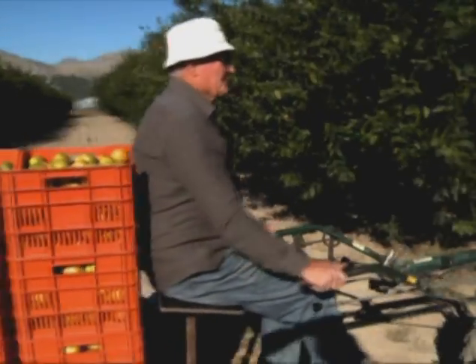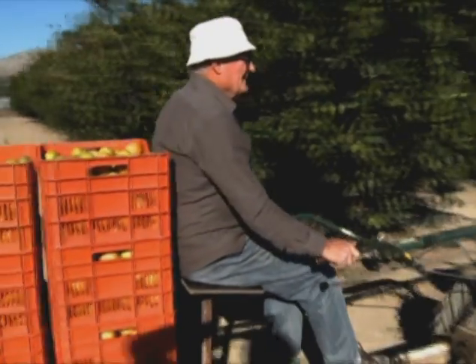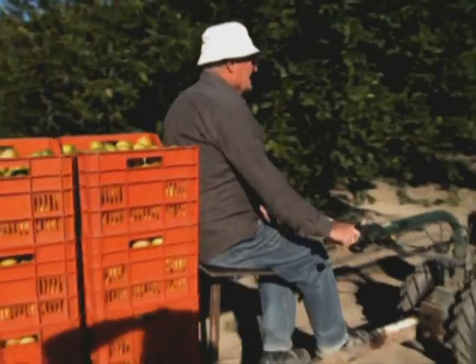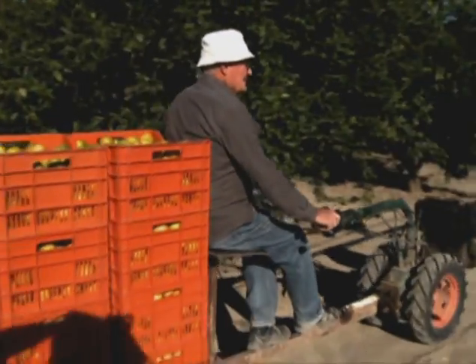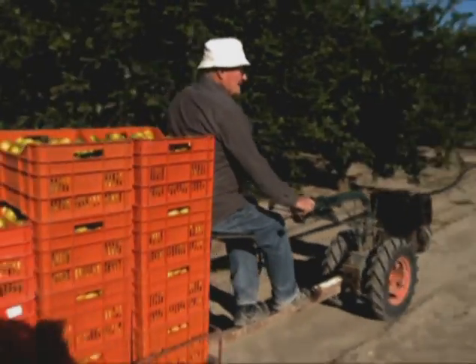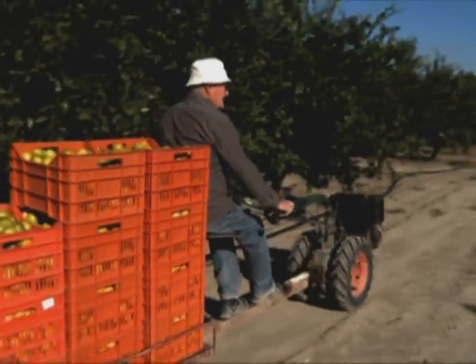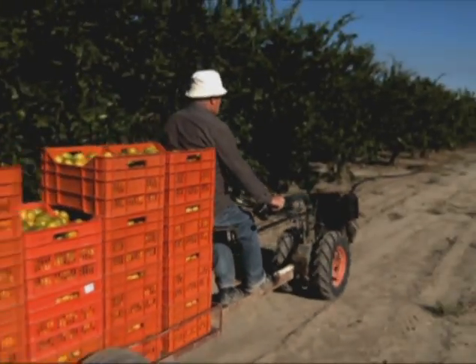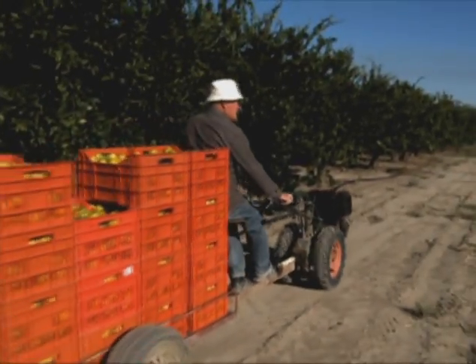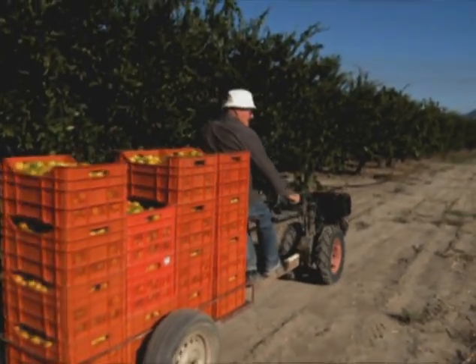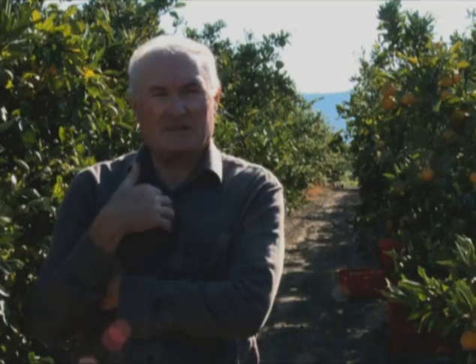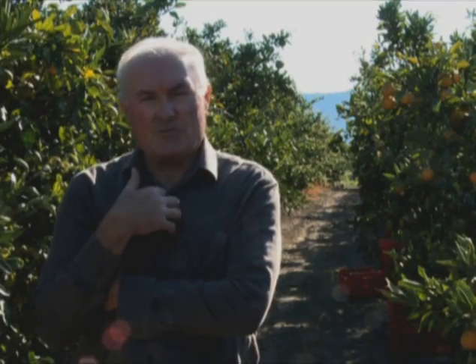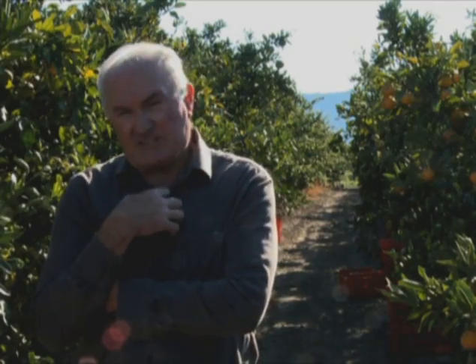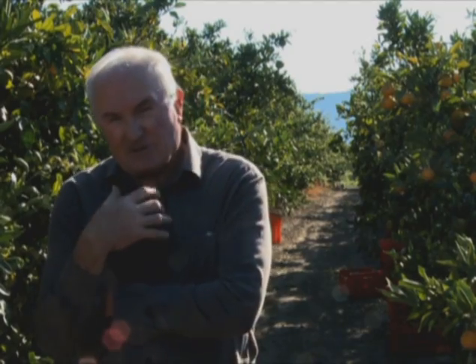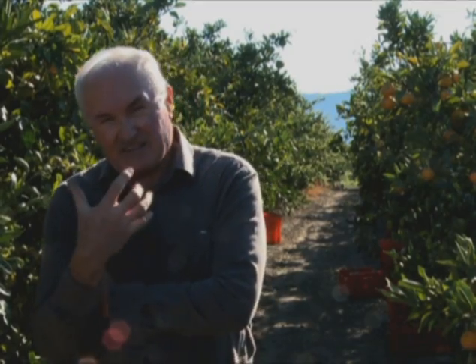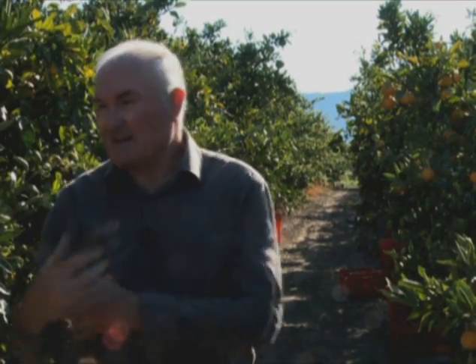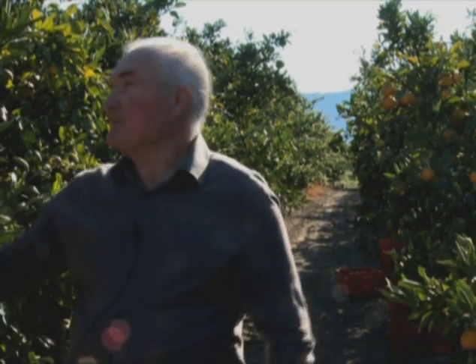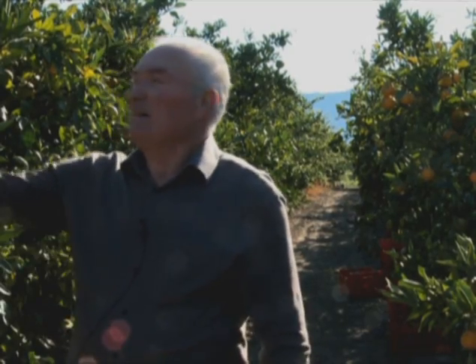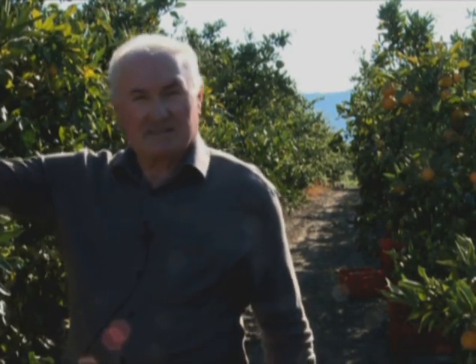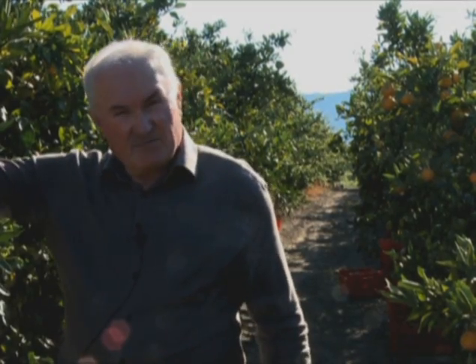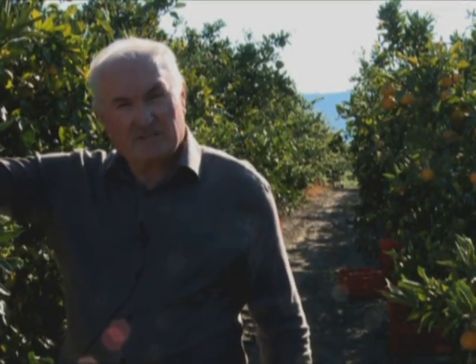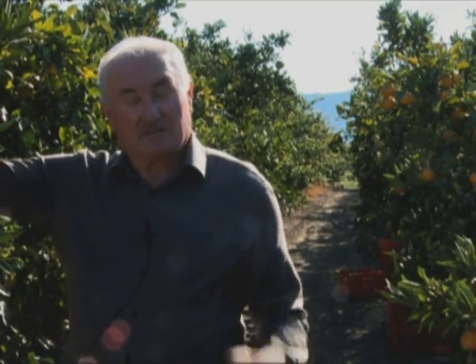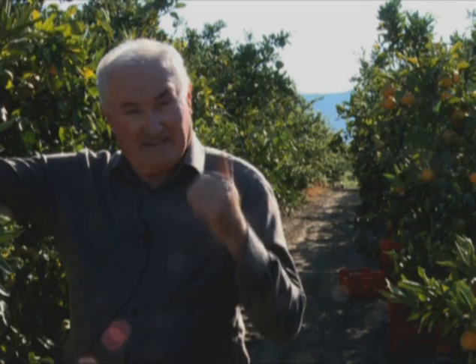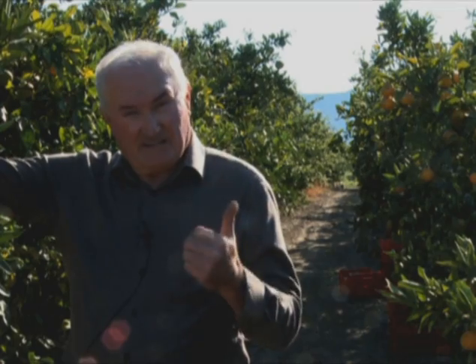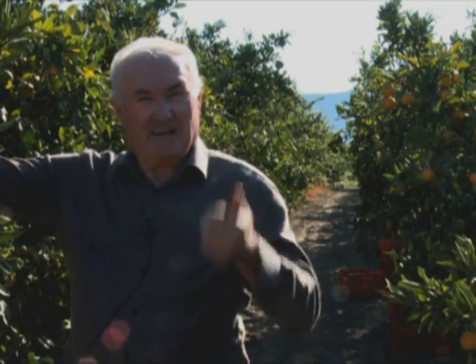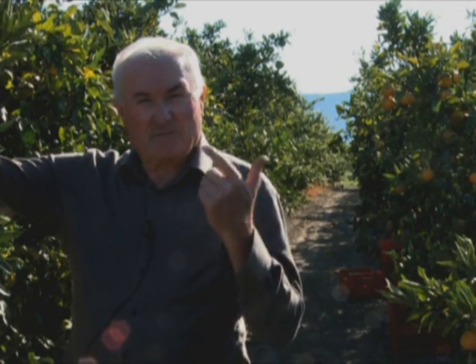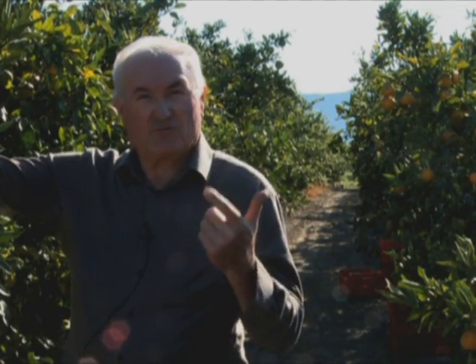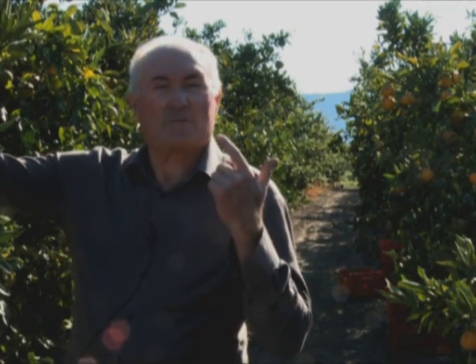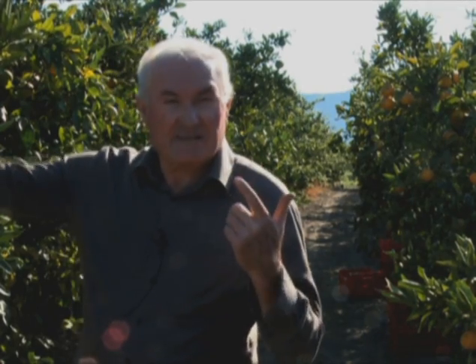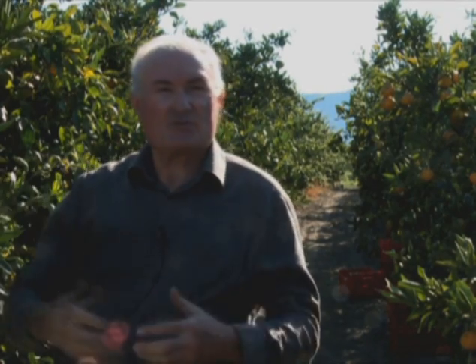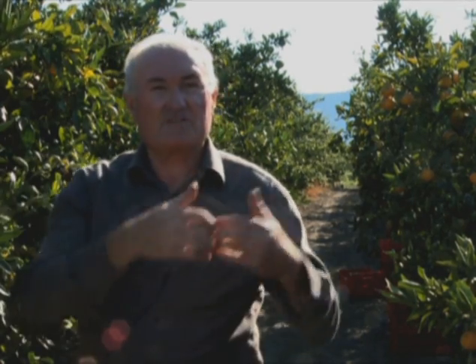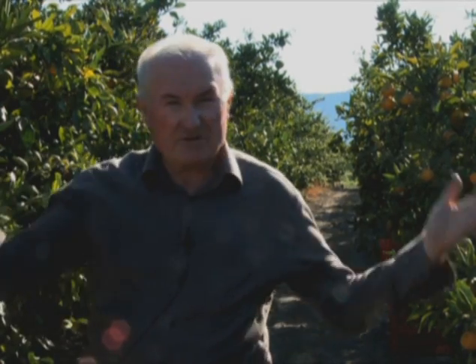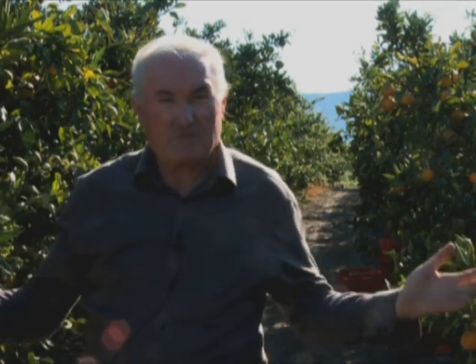Andre Gakkari, a farm owner in the valley: I'm naturally interested in a healthy product, one without fruit fly and without pesticides, so it can be sold anywhere in Europe.